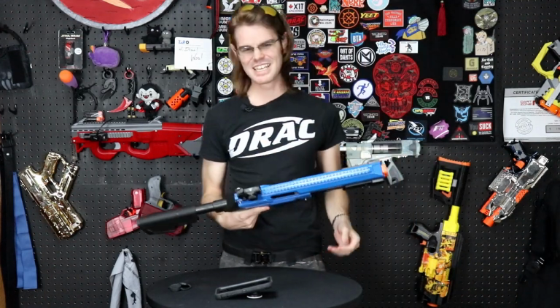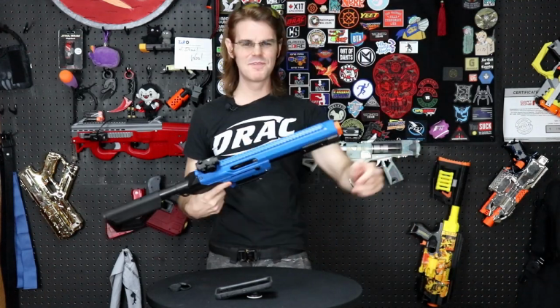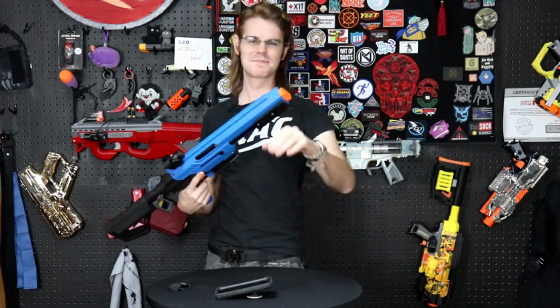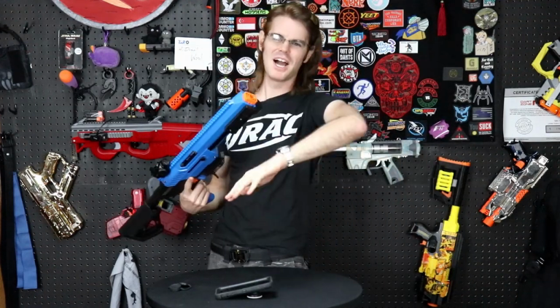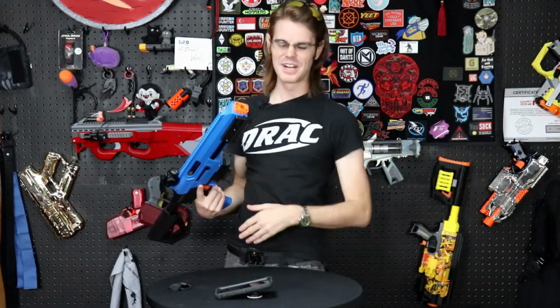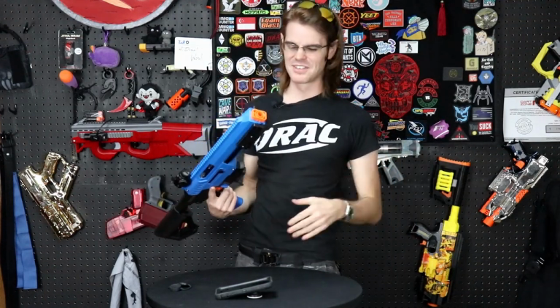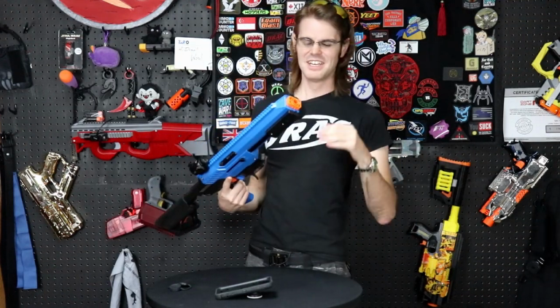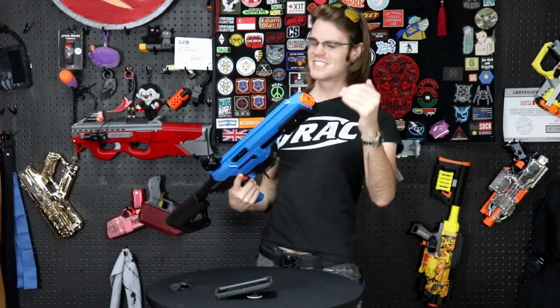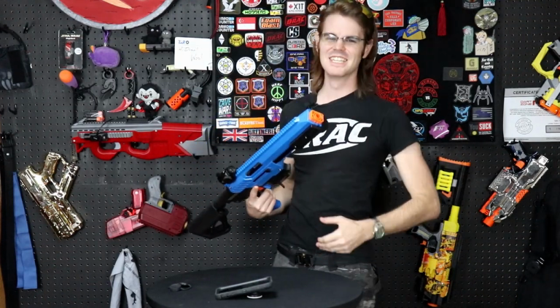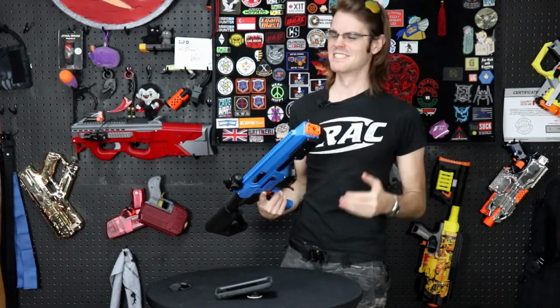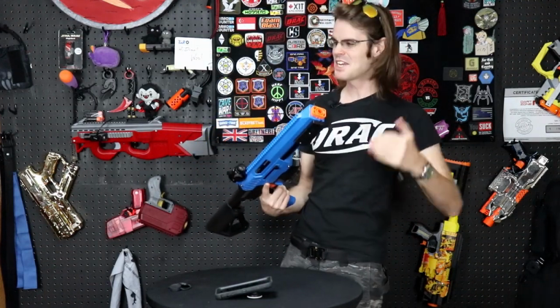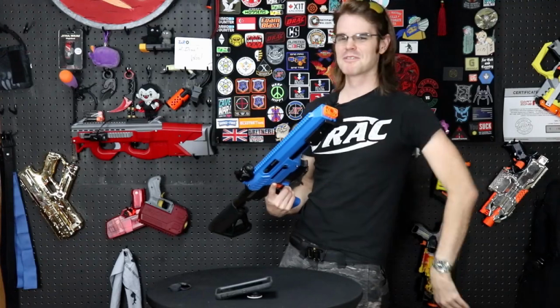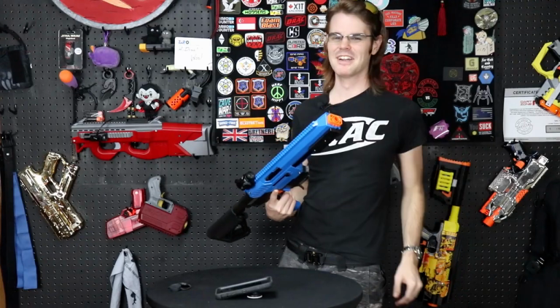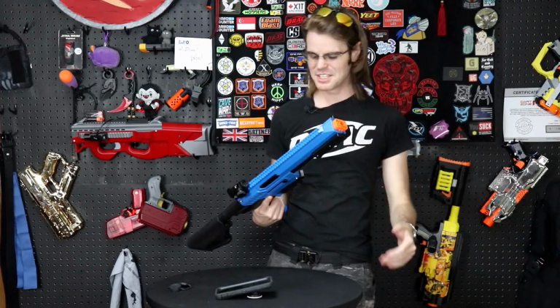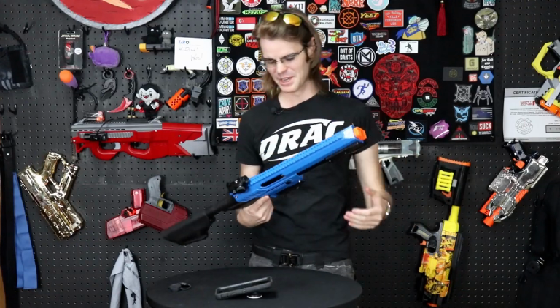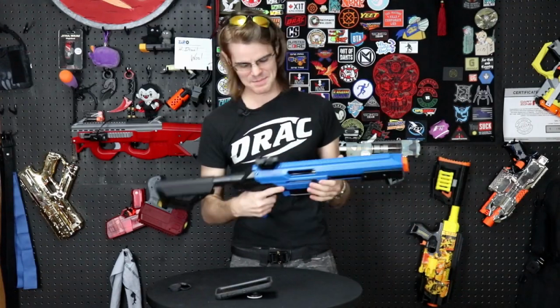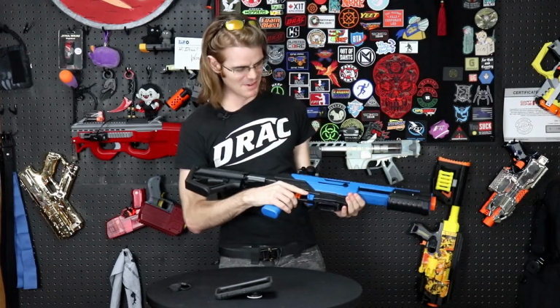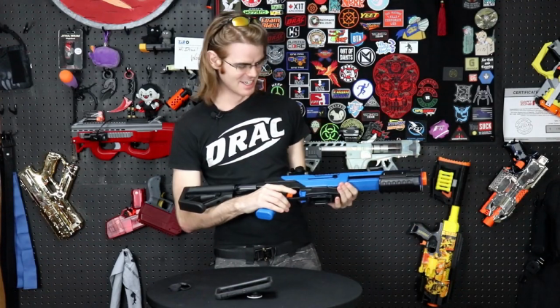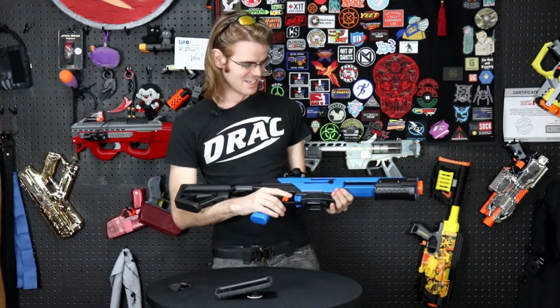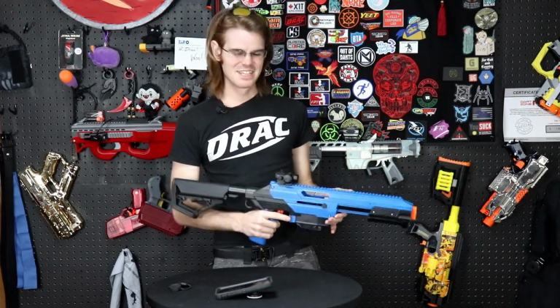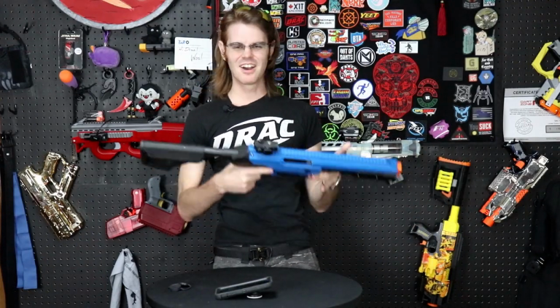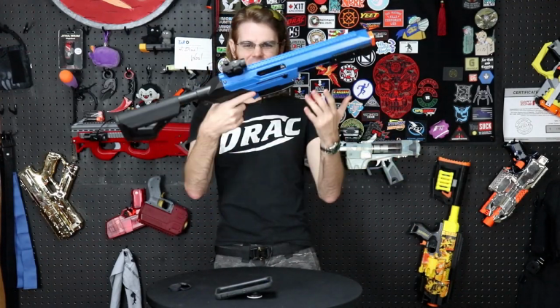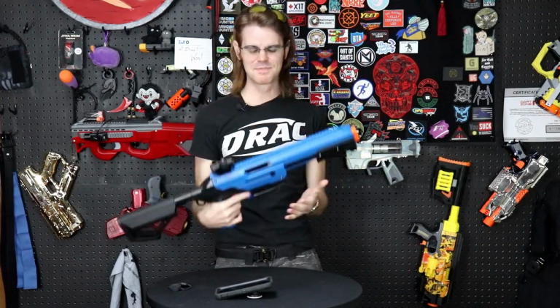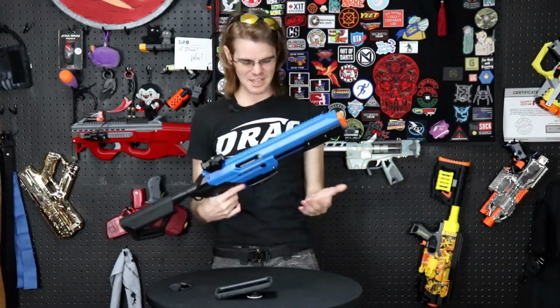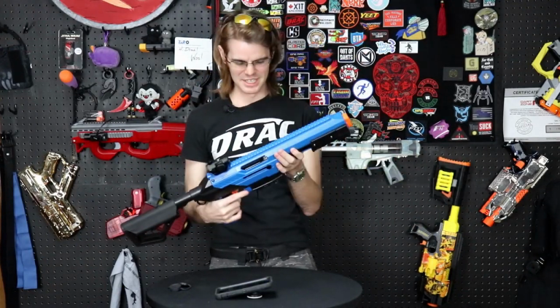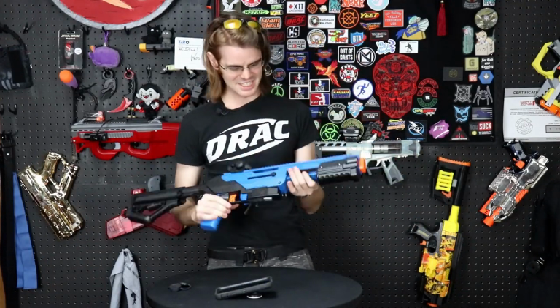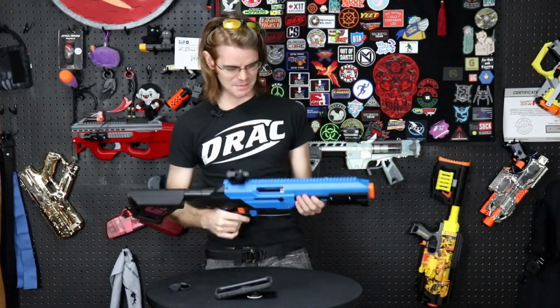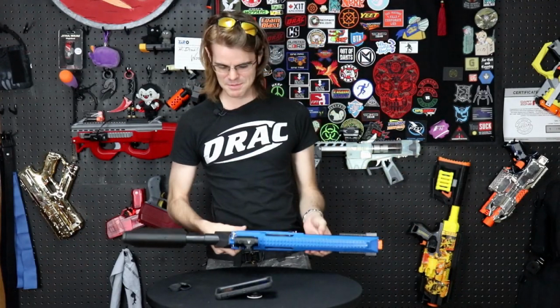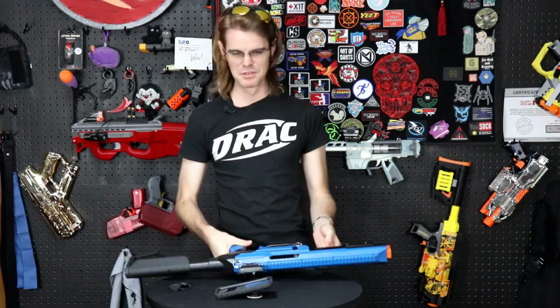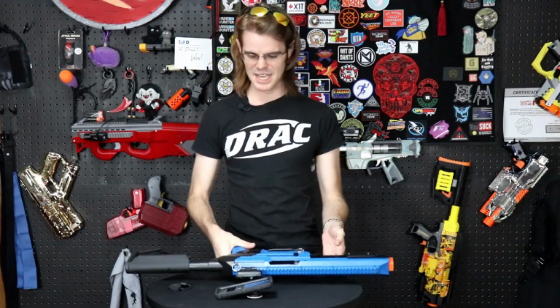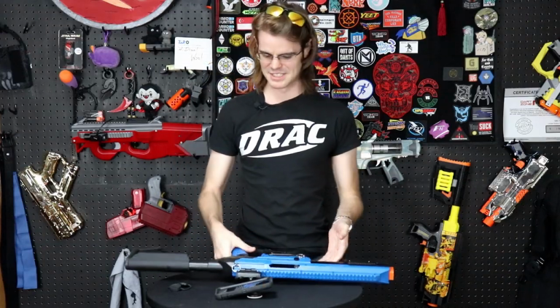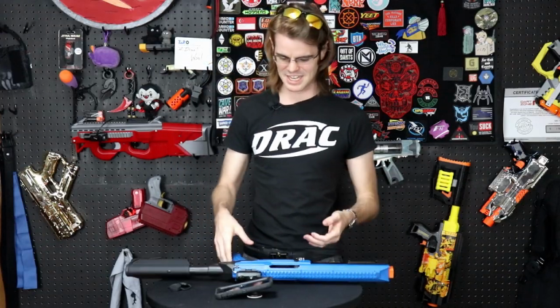Game Face, Prime, whatever — if you're seeing this, make them in red. Hook your boy up. Come on. They already made this mistake once. Stop sending me blue blasters, guys.